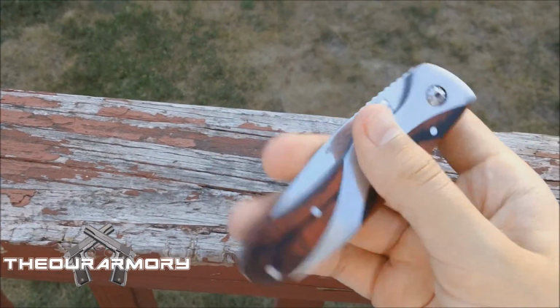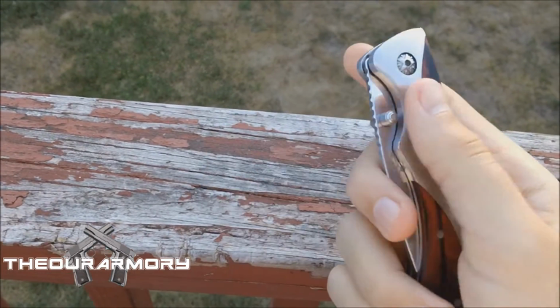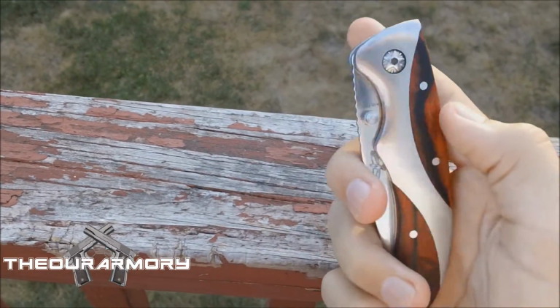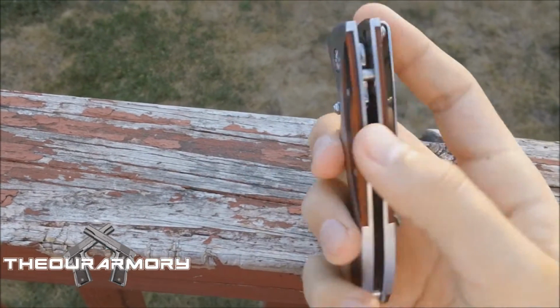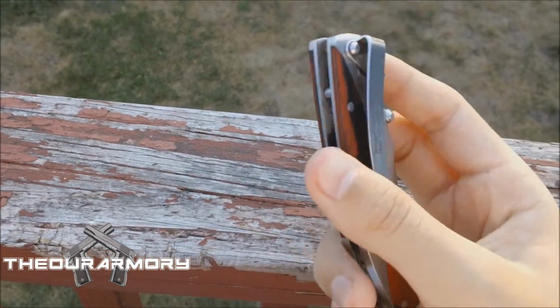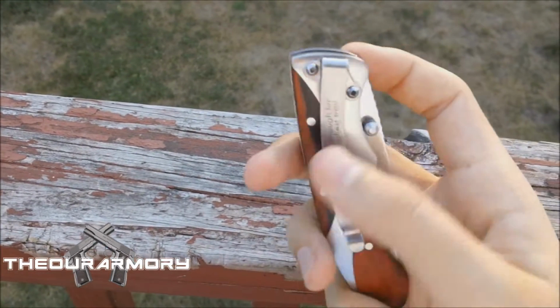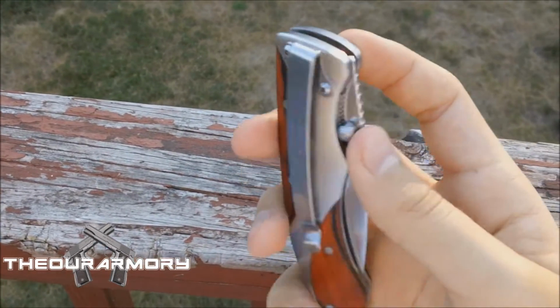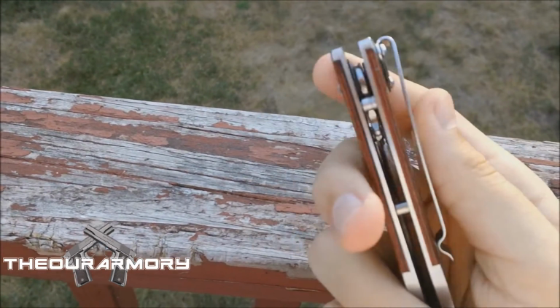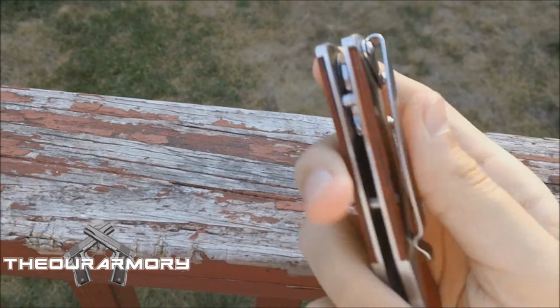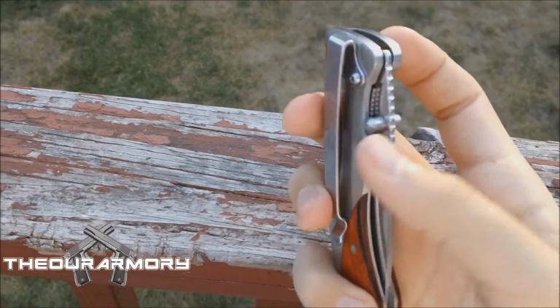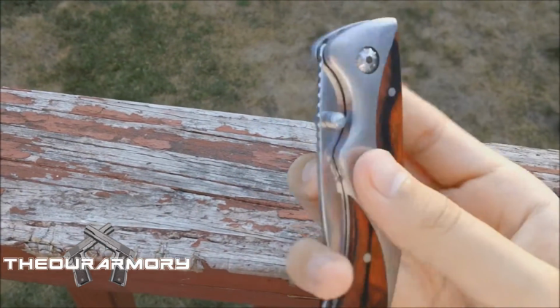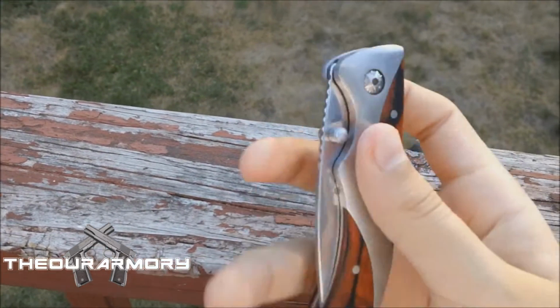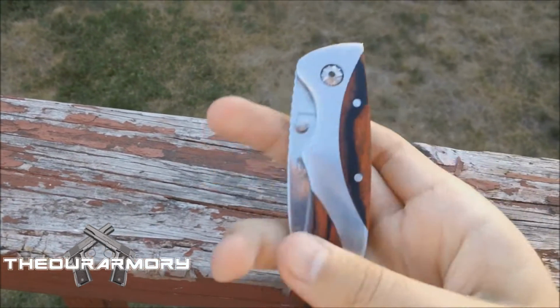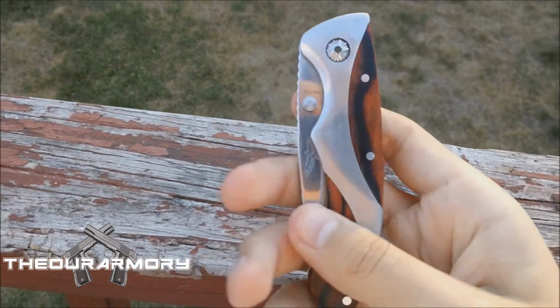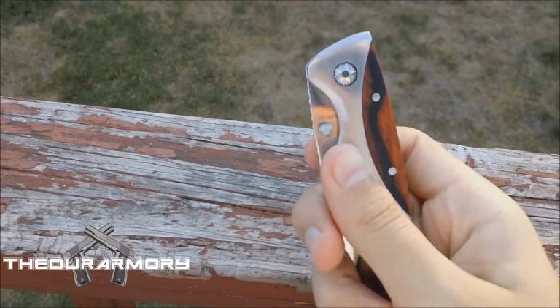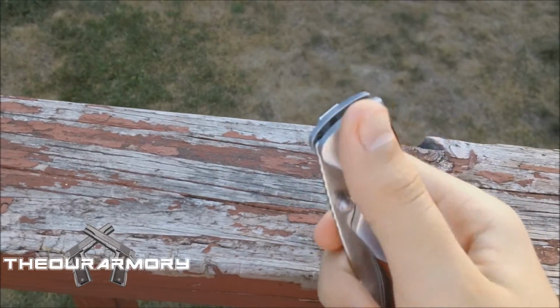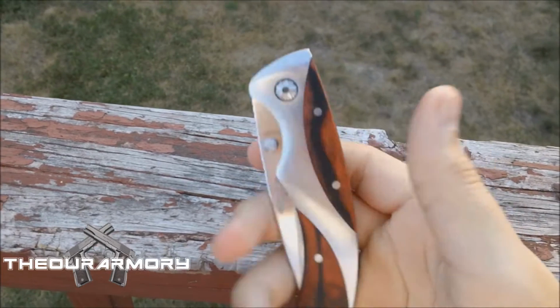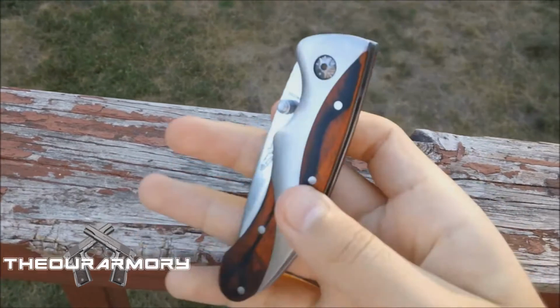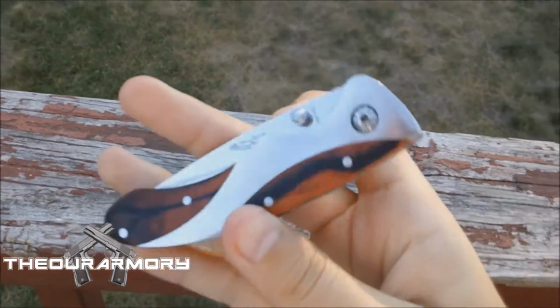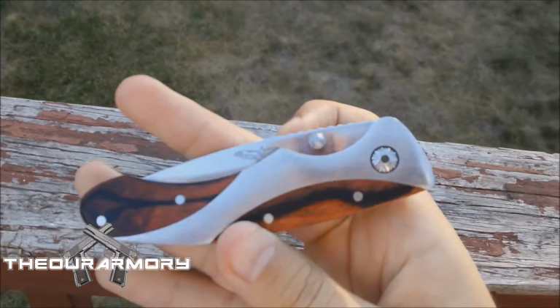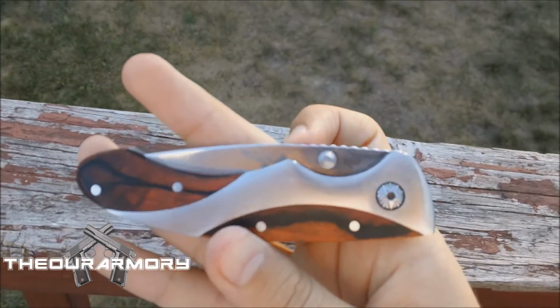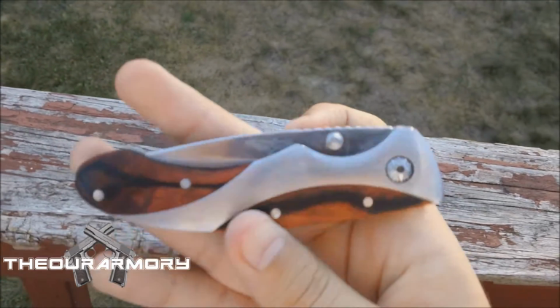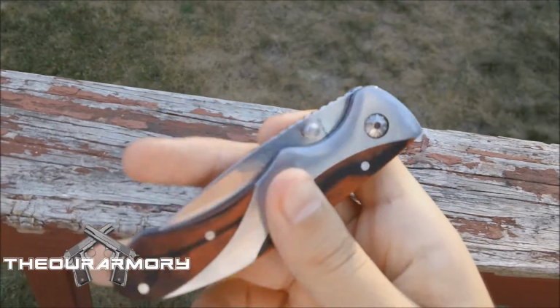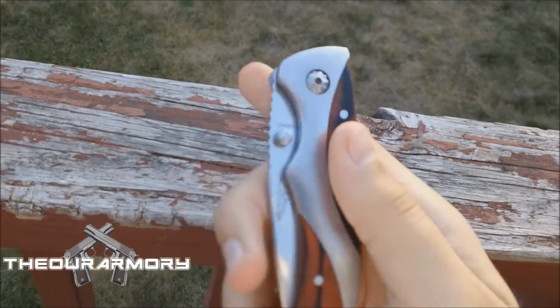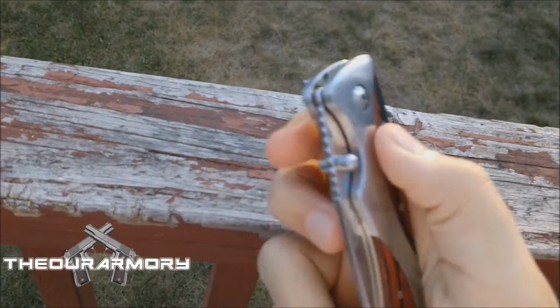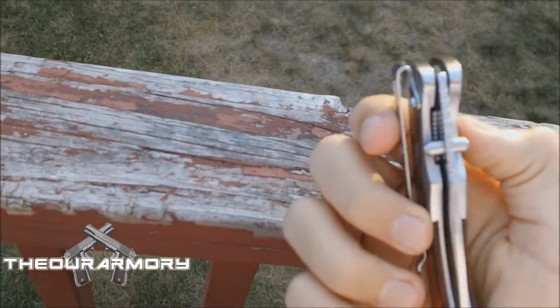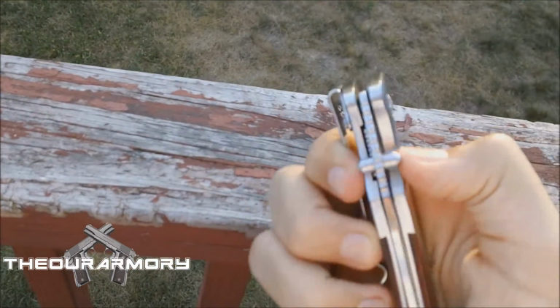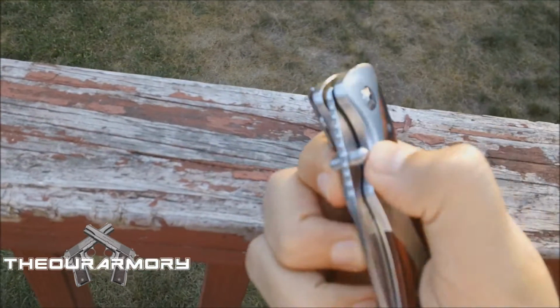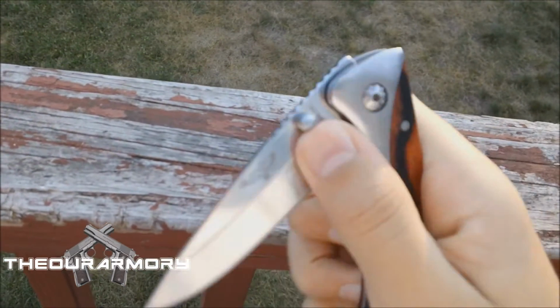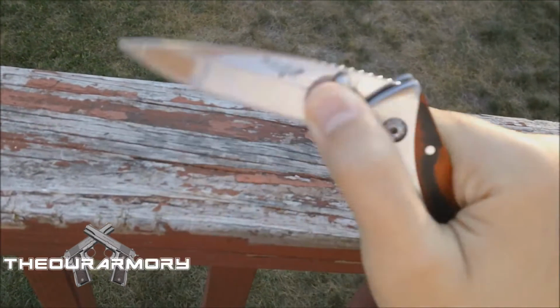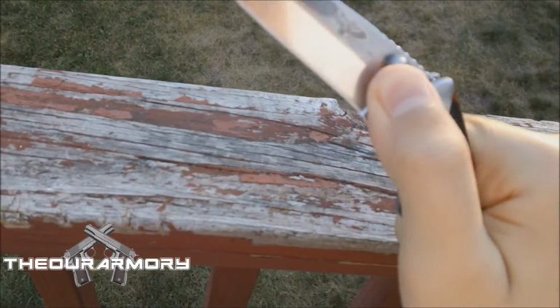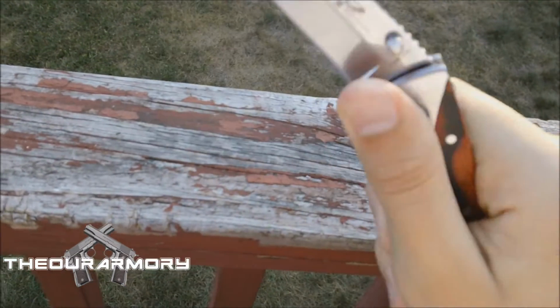All in all, this is a very sweet blade. I really recommend this to anyone — this is my favorite knife of all time at the moment, until I get those knives from the Pro Rancher.